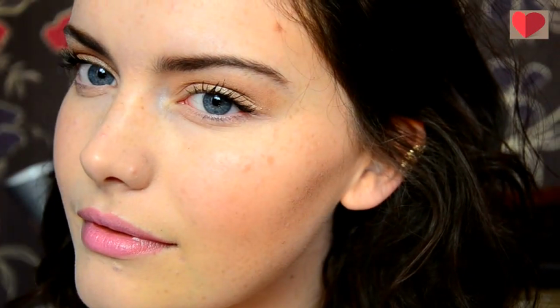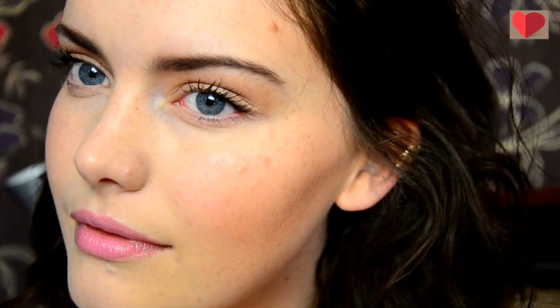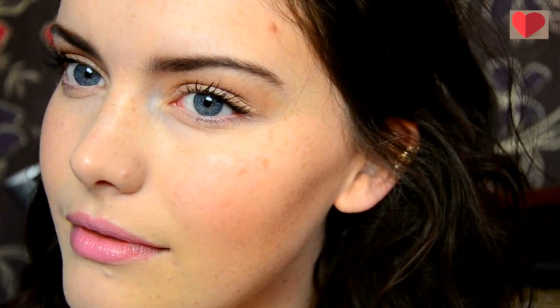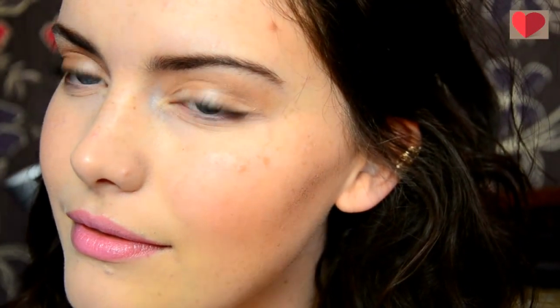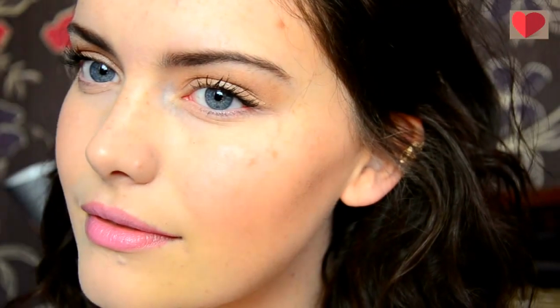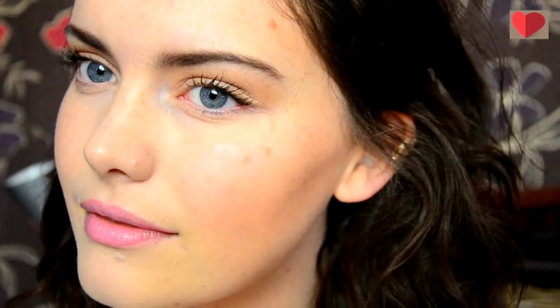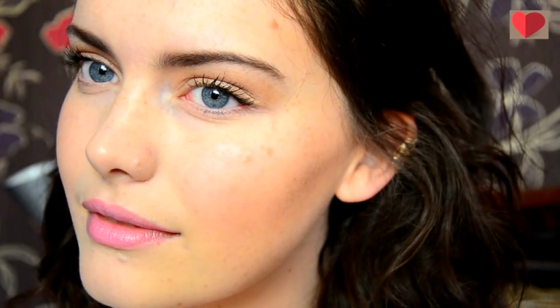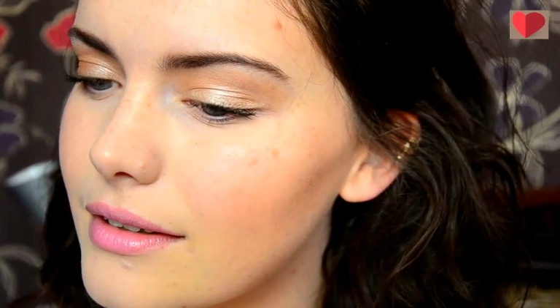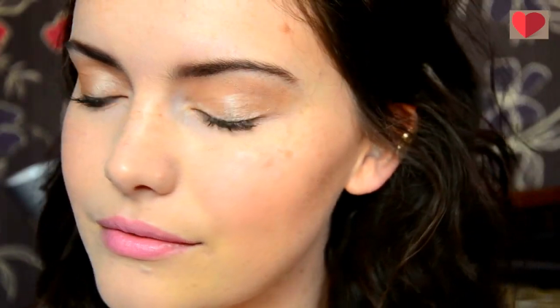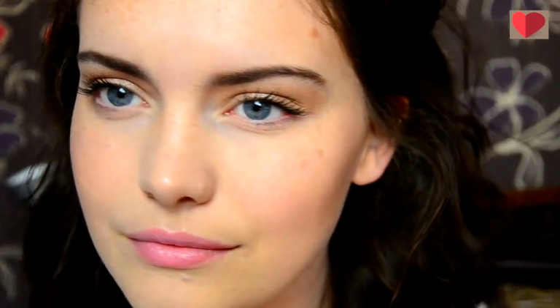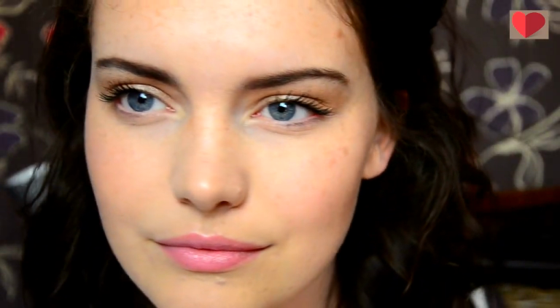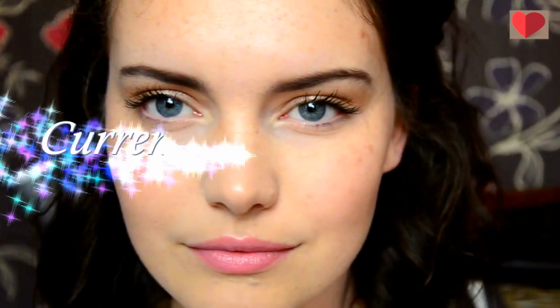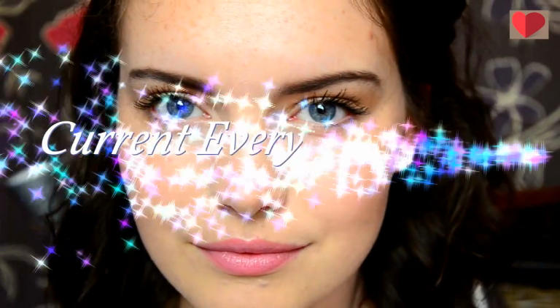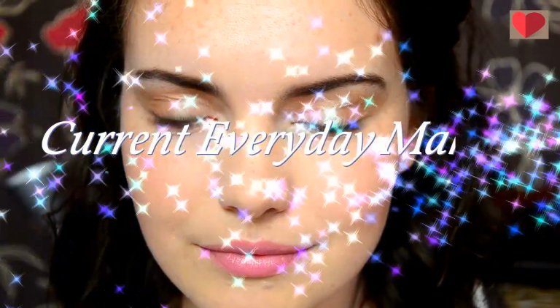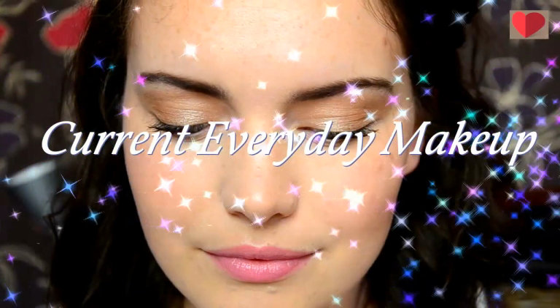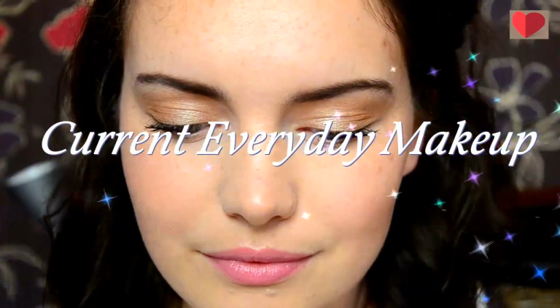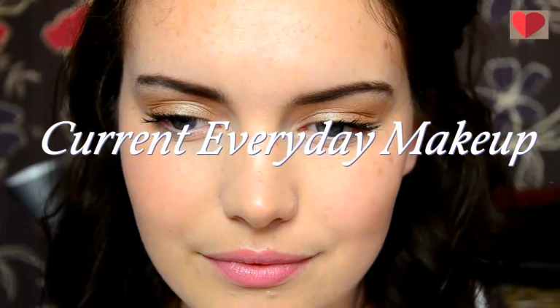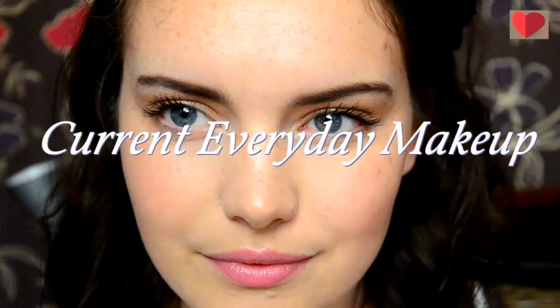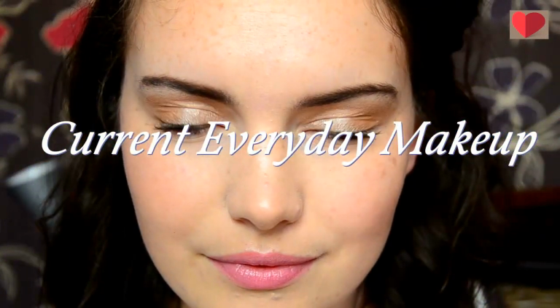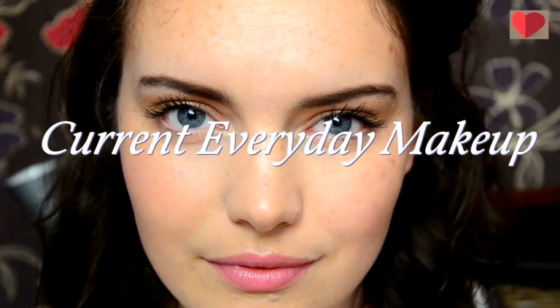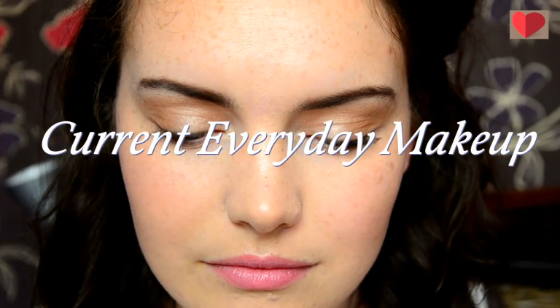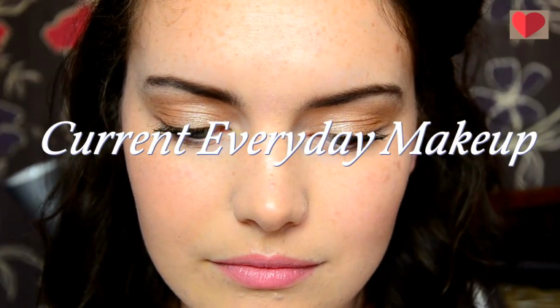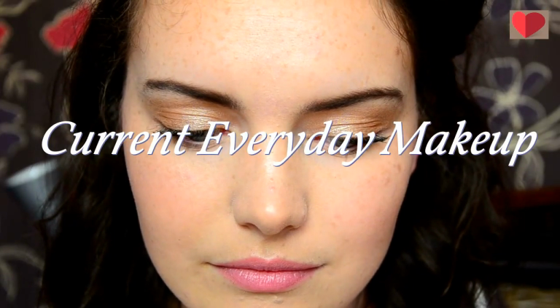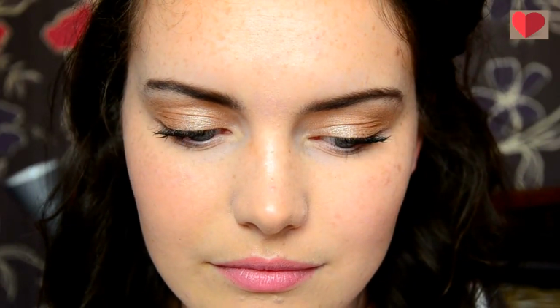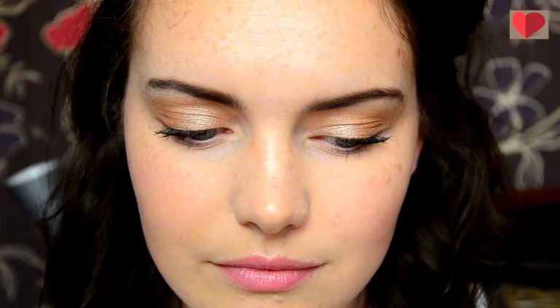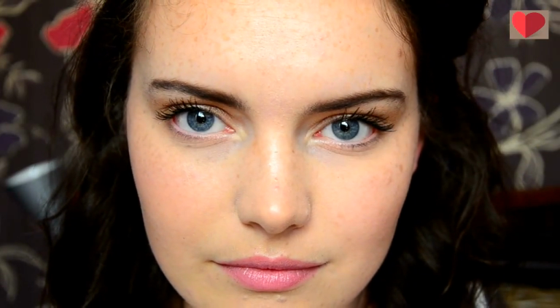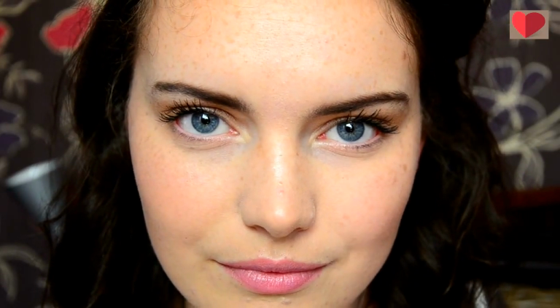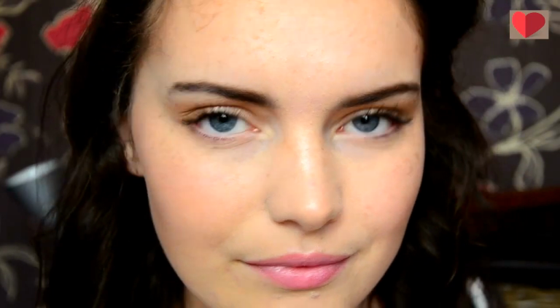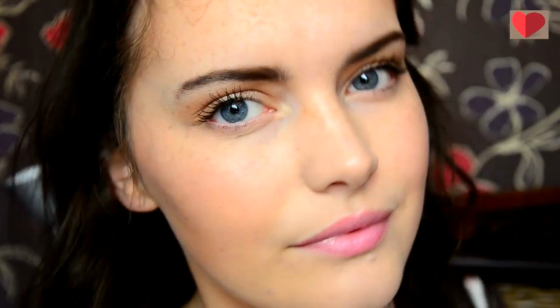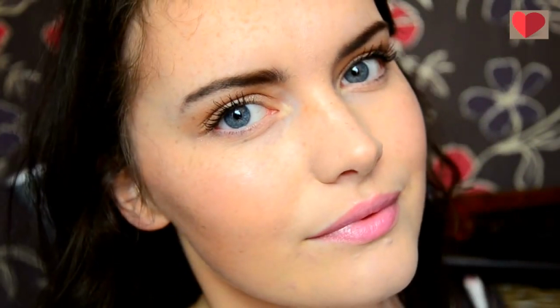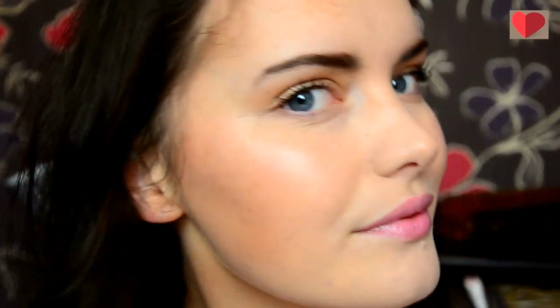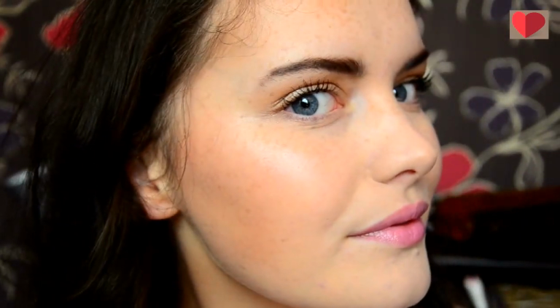Hi guys, welcome back to my channel. In today's video I thought I would show you my current go-to look. It's one I'm pretty much wearing every day so far through the month of April and it's a really pretty springtime look. If you want to see how I got the look then just keep watching.